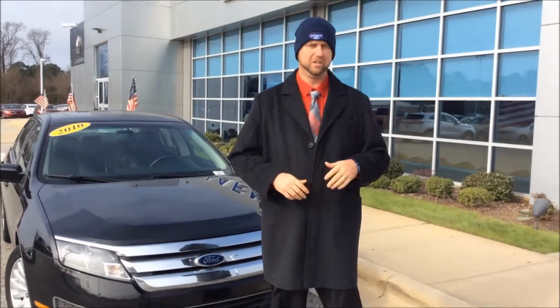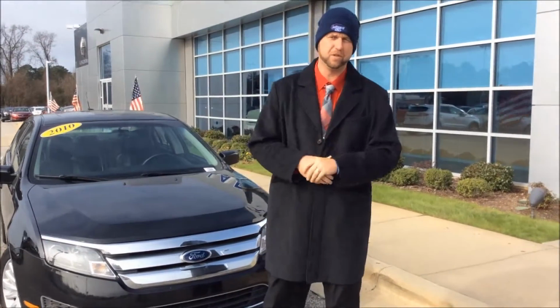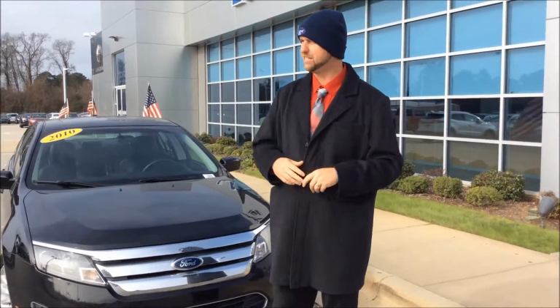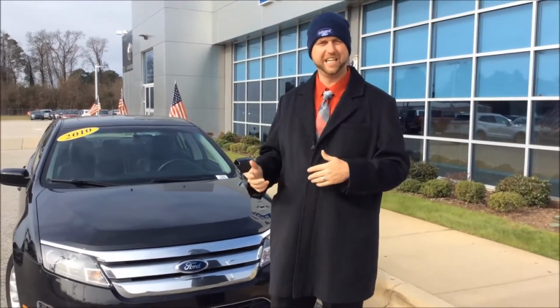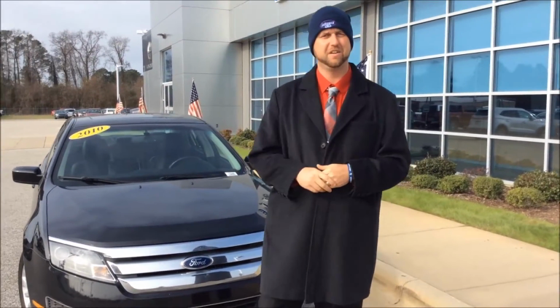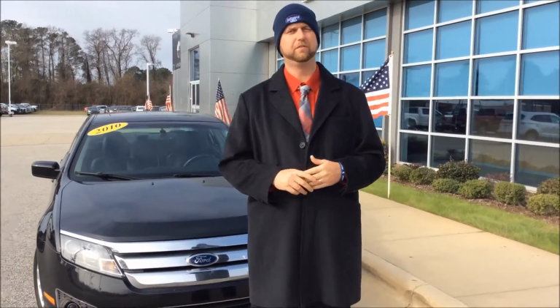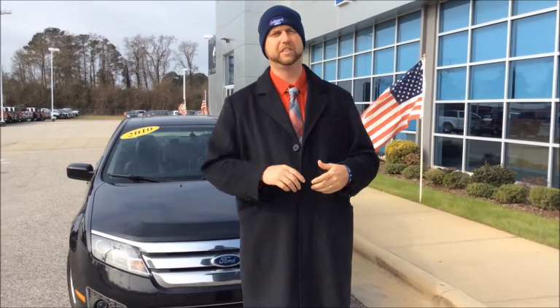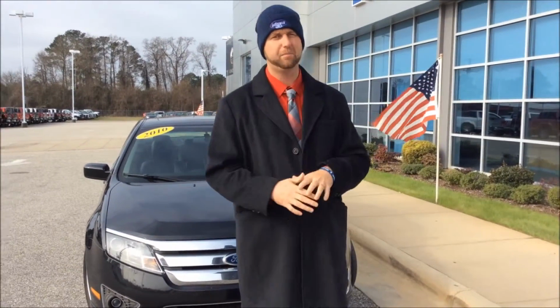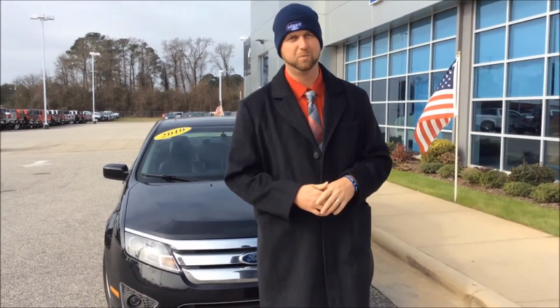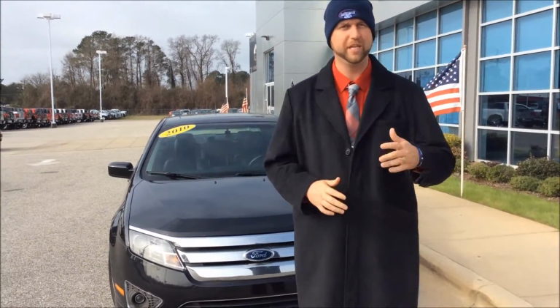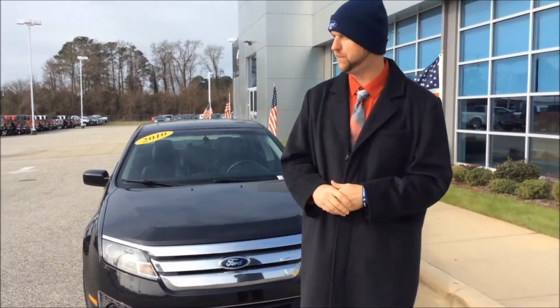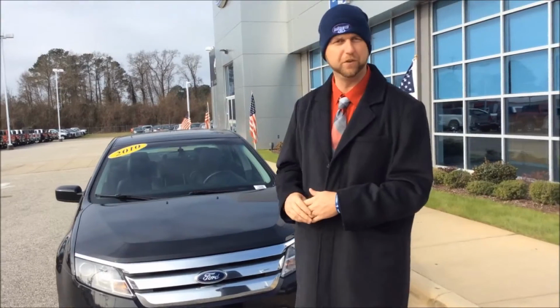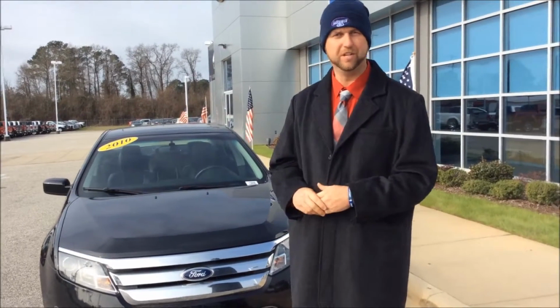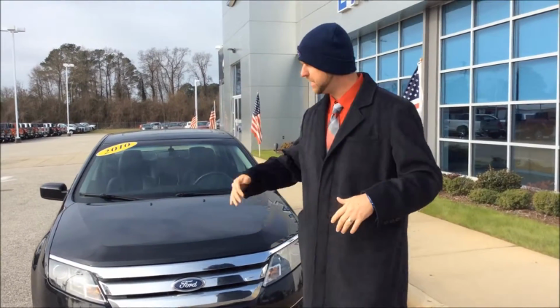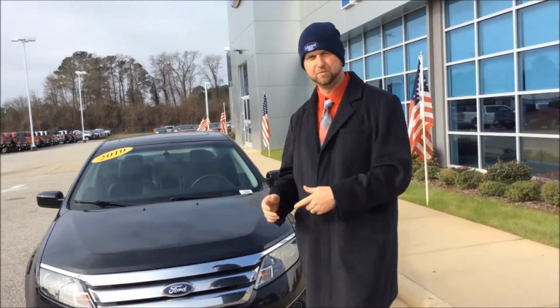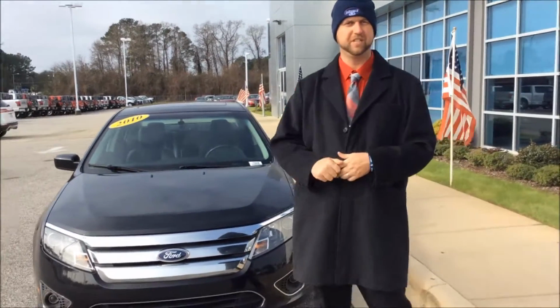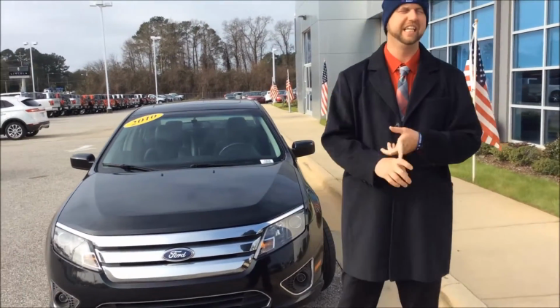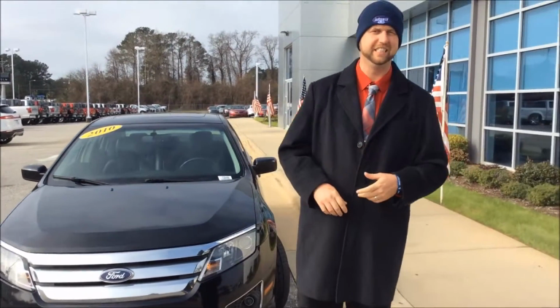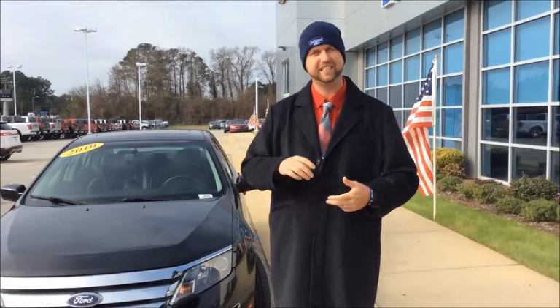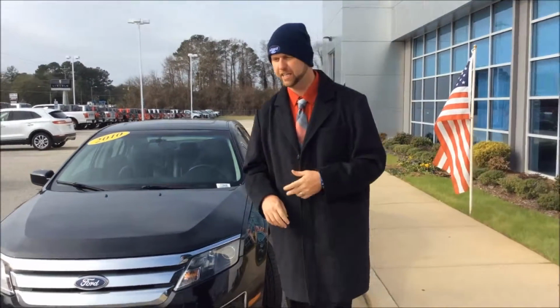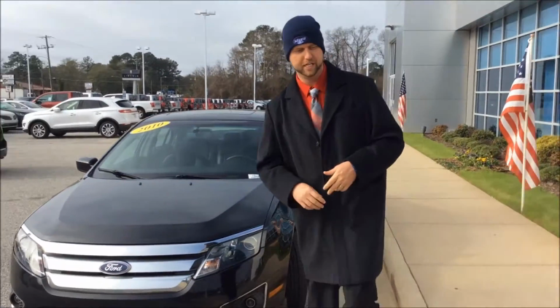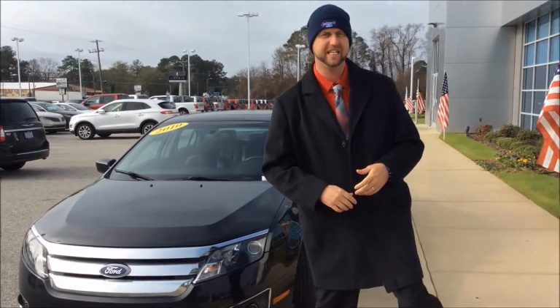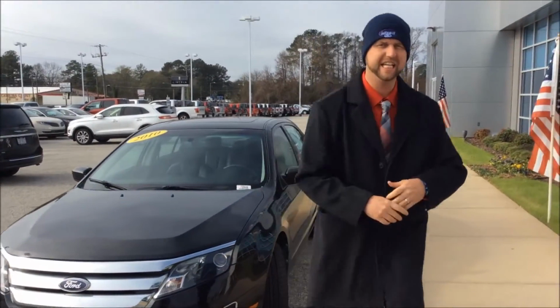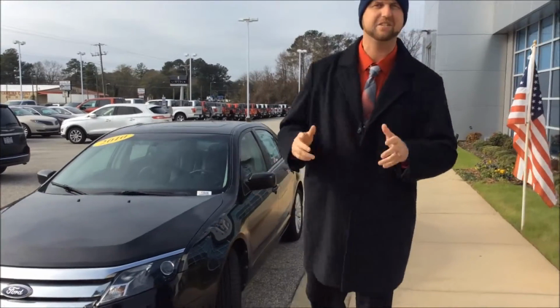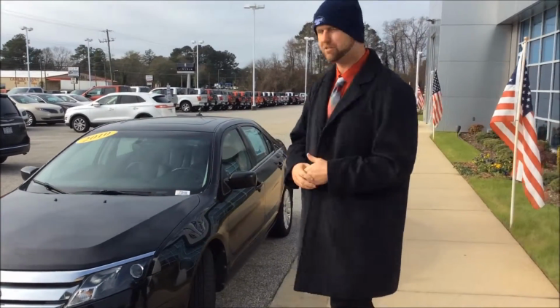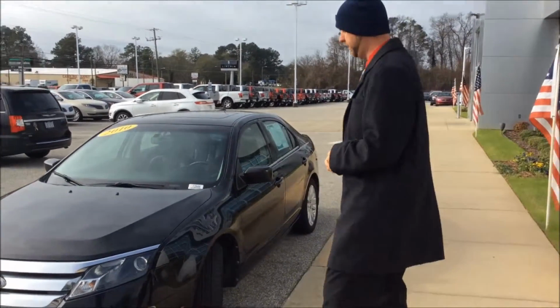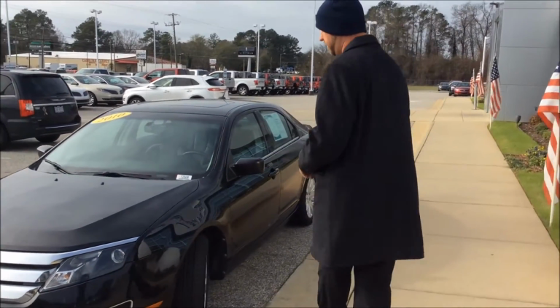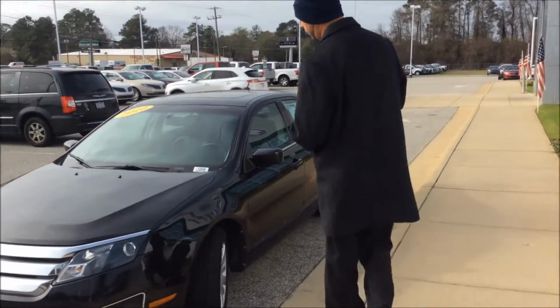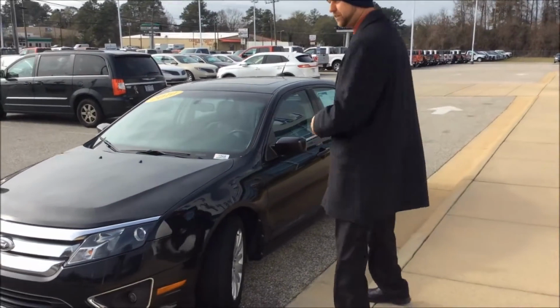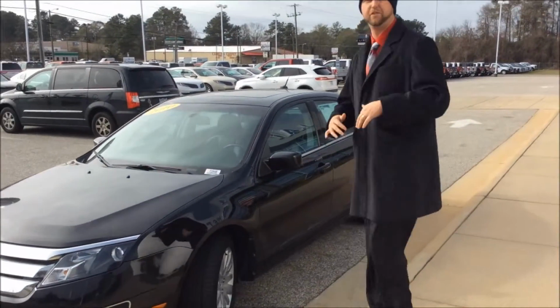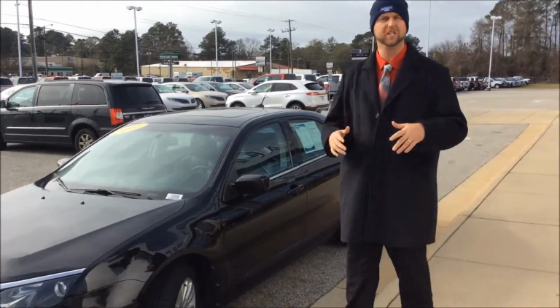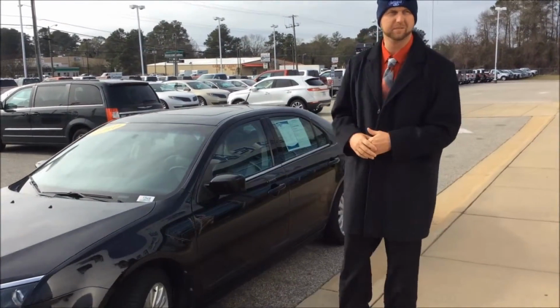Are you looking for a 2010 Ford Fusion Hybrid? Boy, we have the vehicle for you. It's got a sunroof, heated seats, and leather. It has 80,000 miles on this vehicle — great for fuel economy.